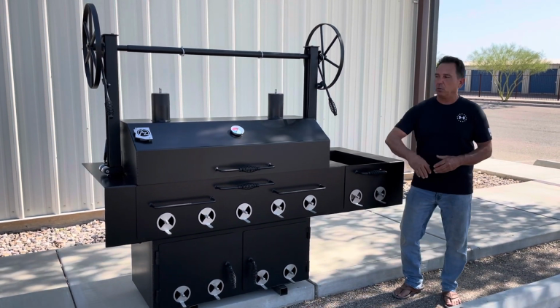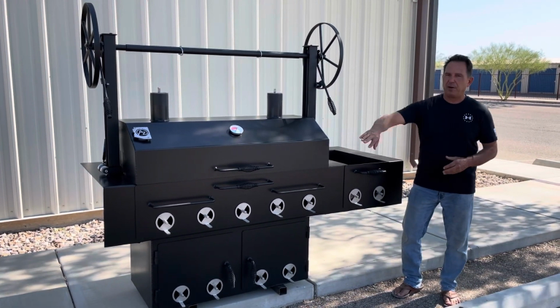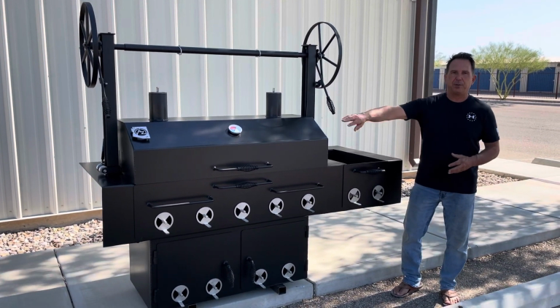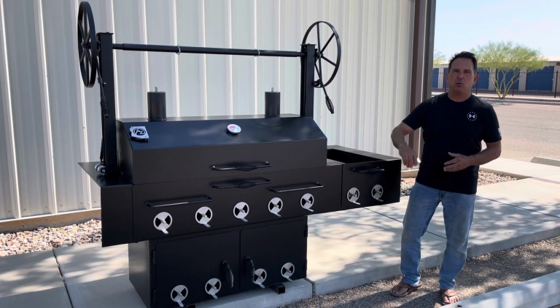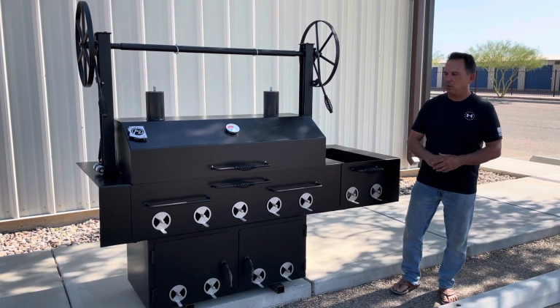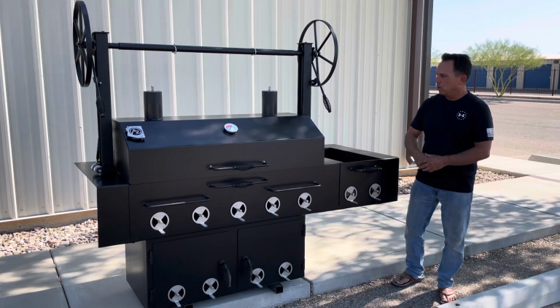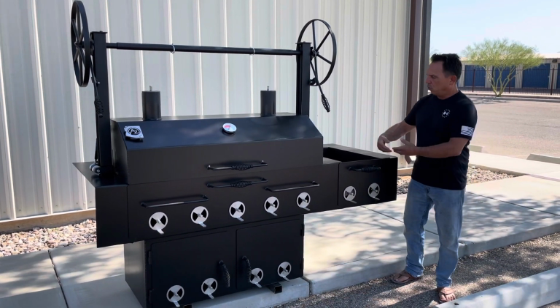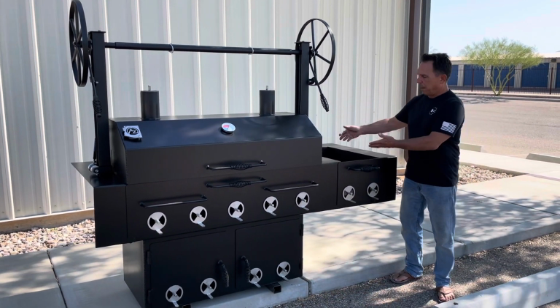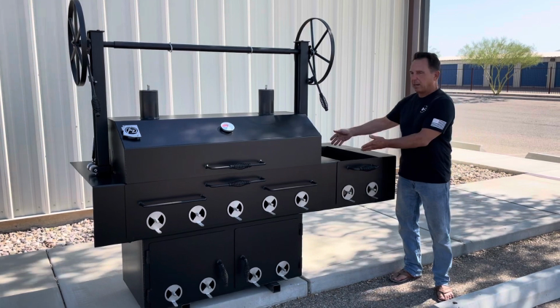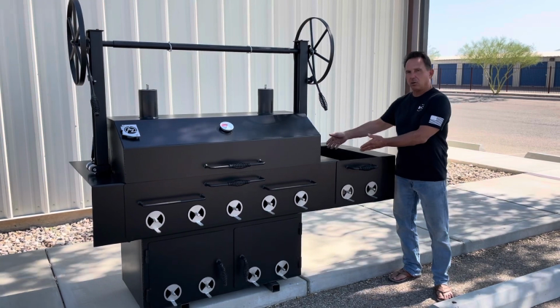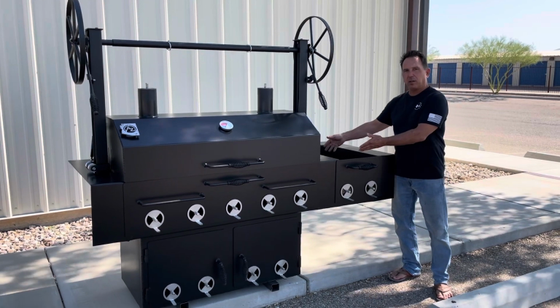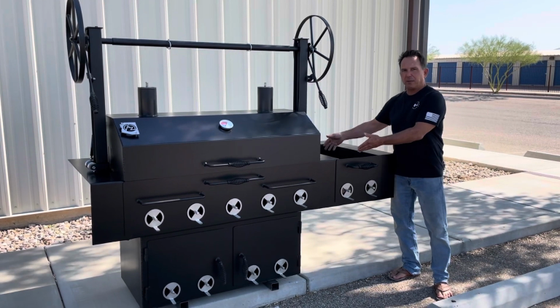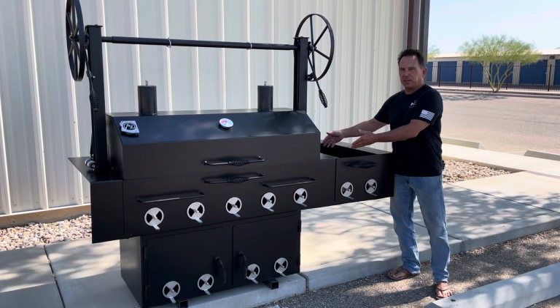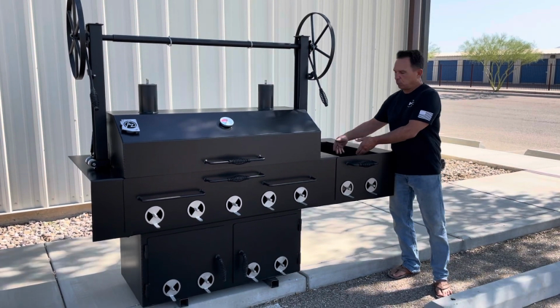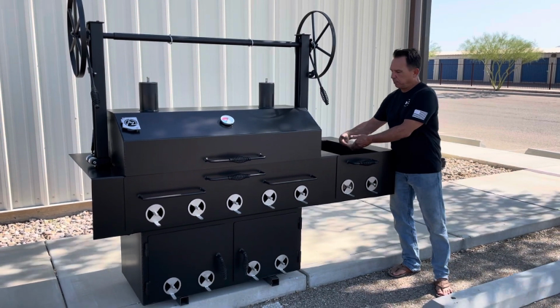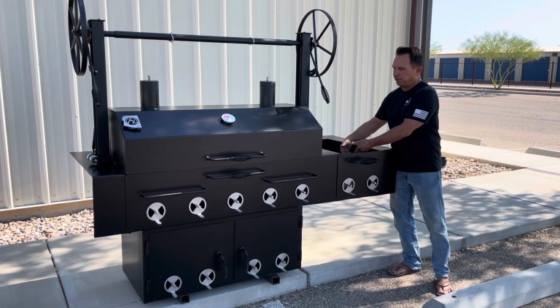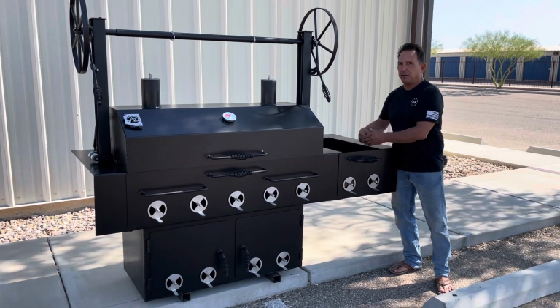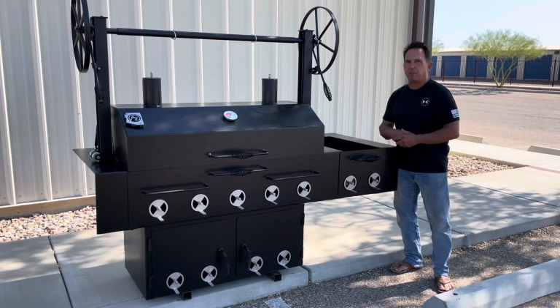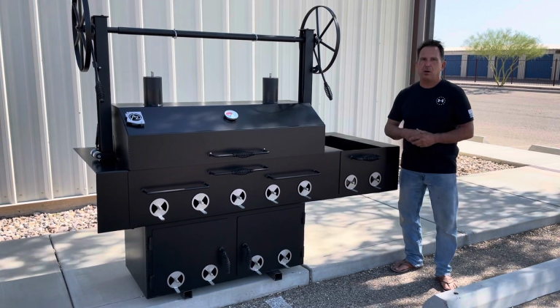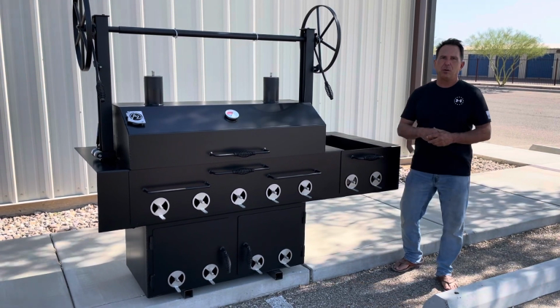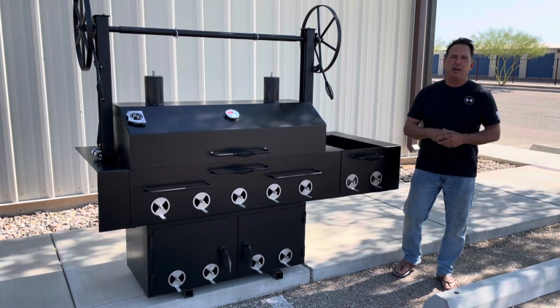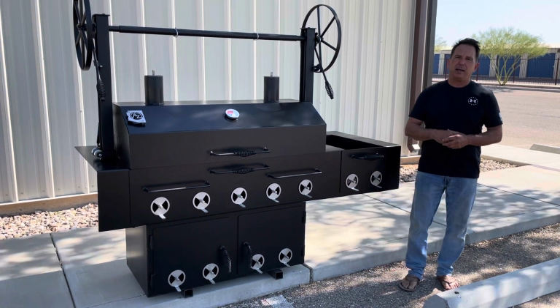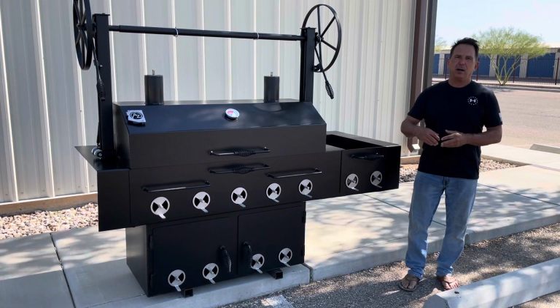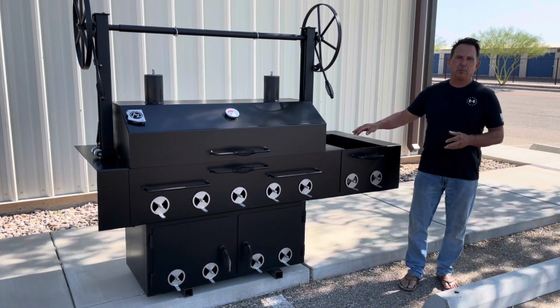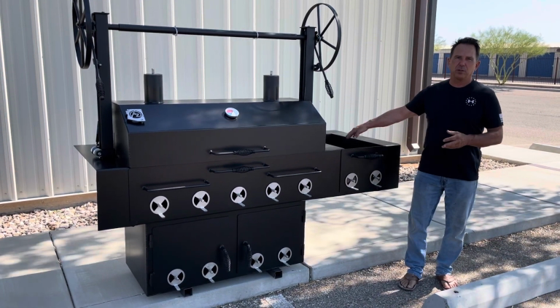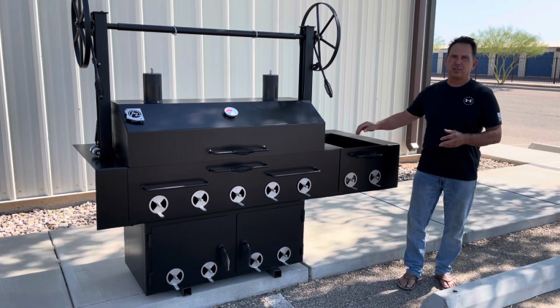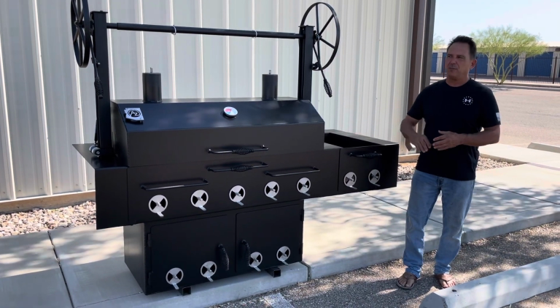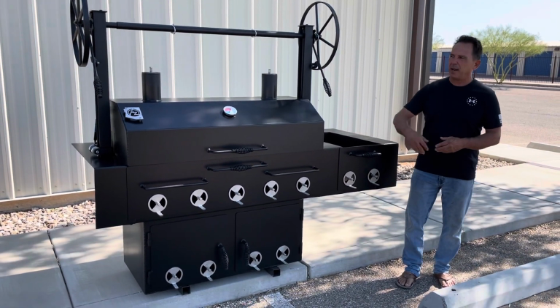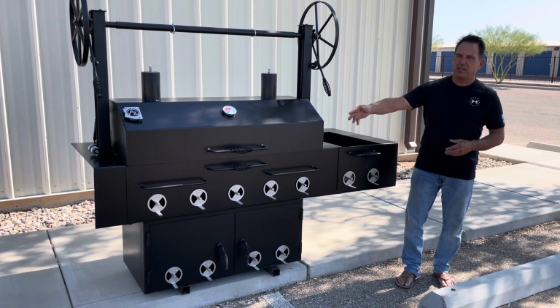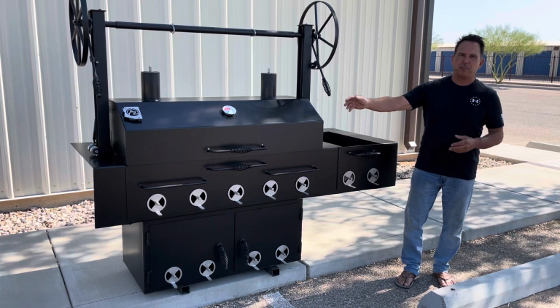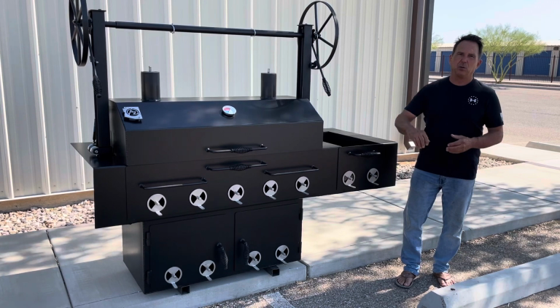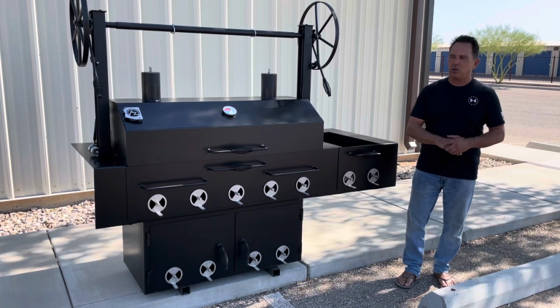If you don't want to fire up the whole grill, we fabricate a little grill grate for this where you can put a fire down below and grill burgers and stuff without having to get the big grill going.